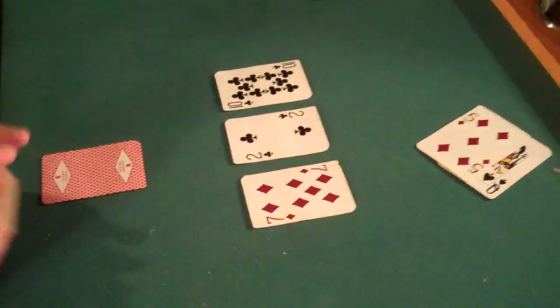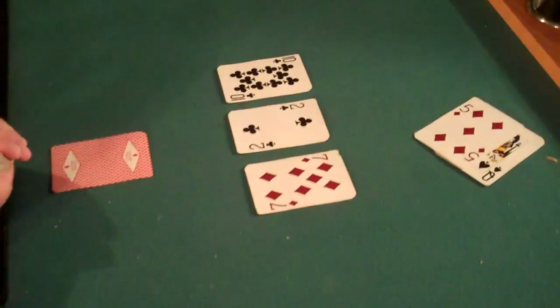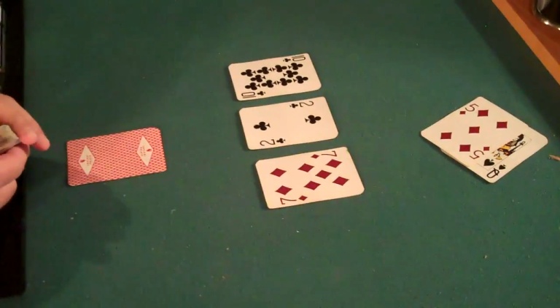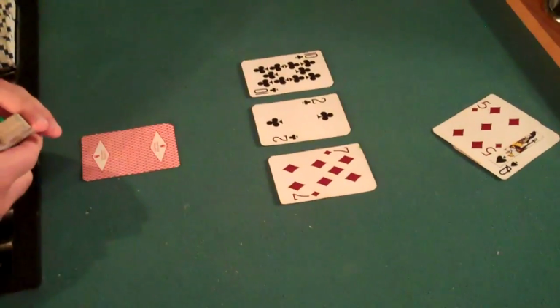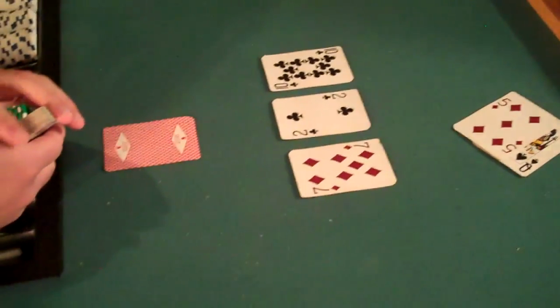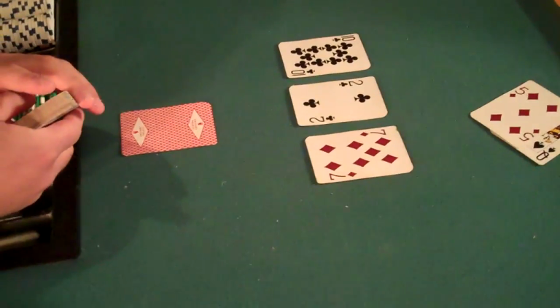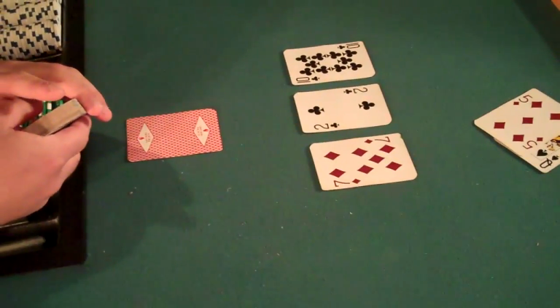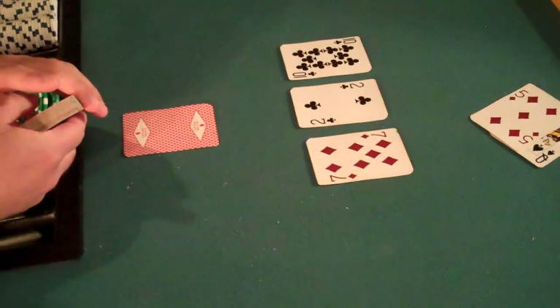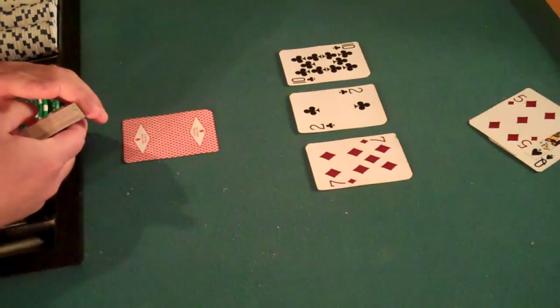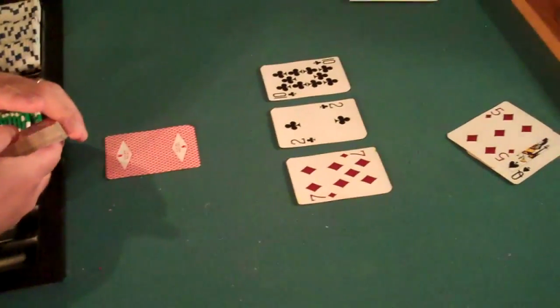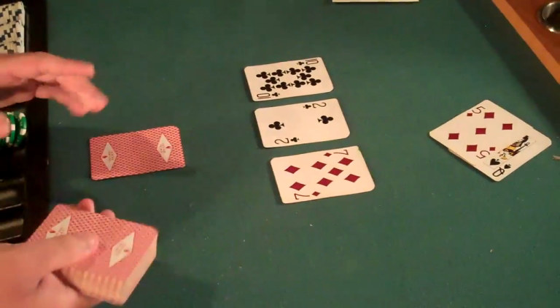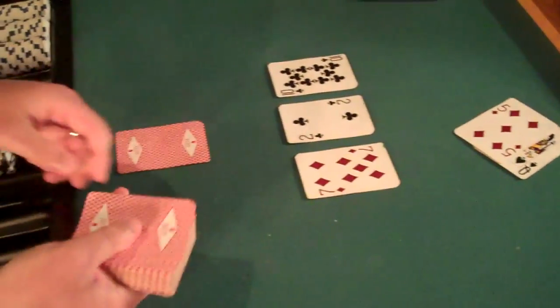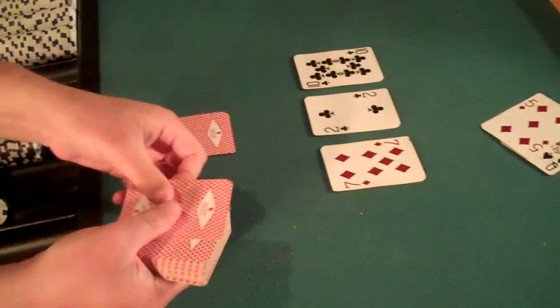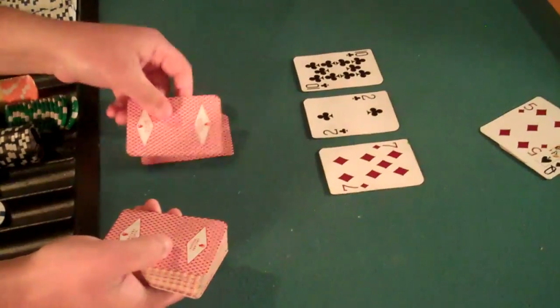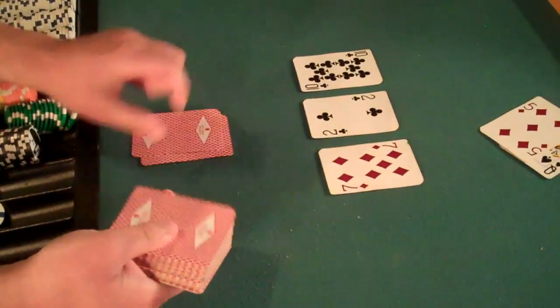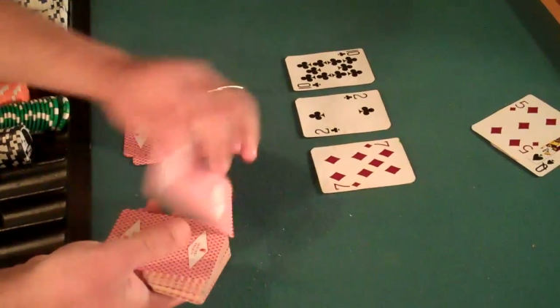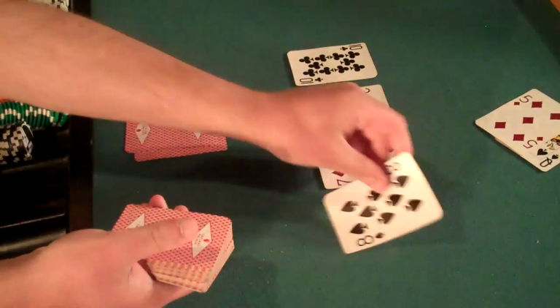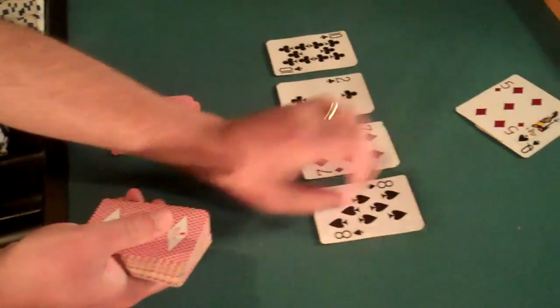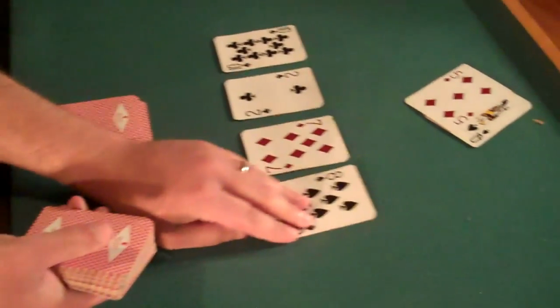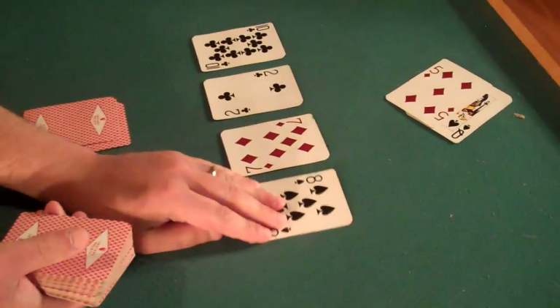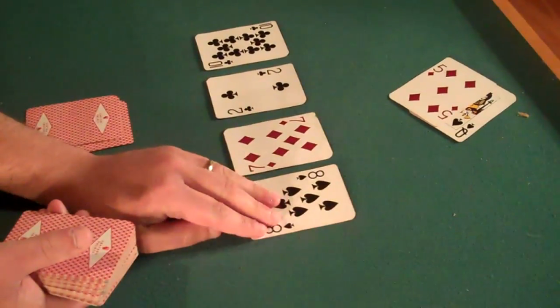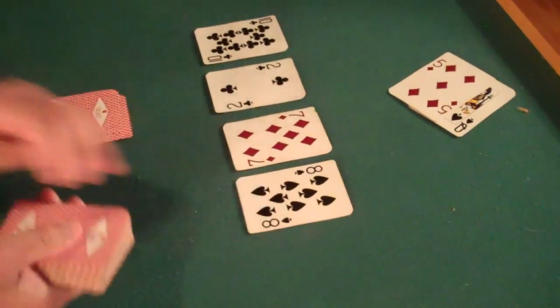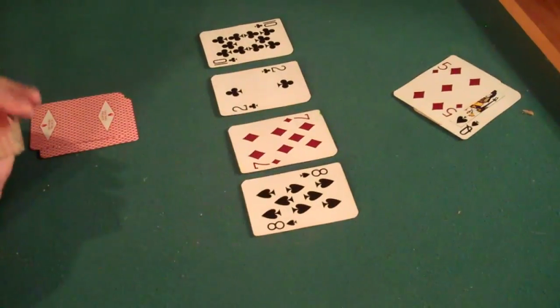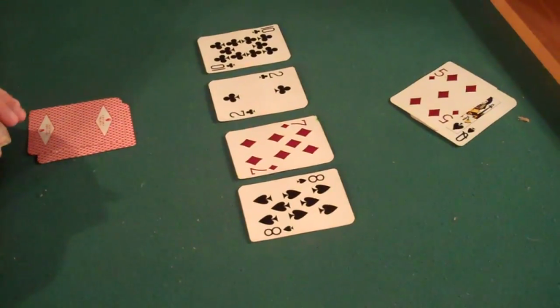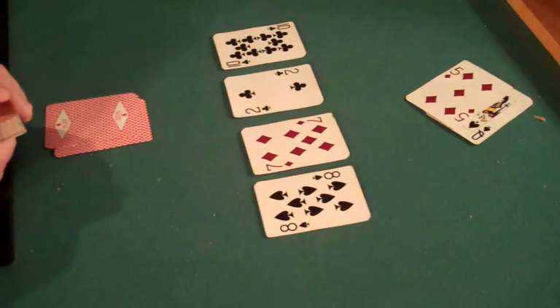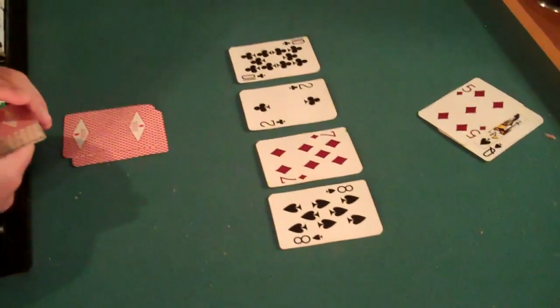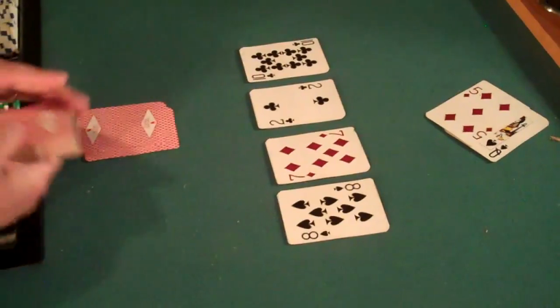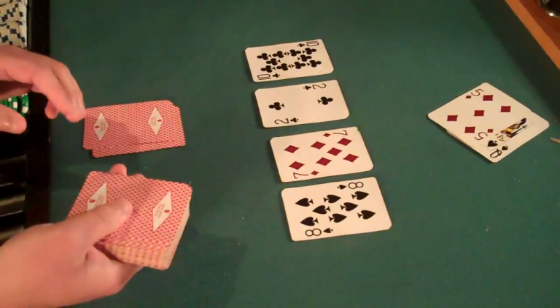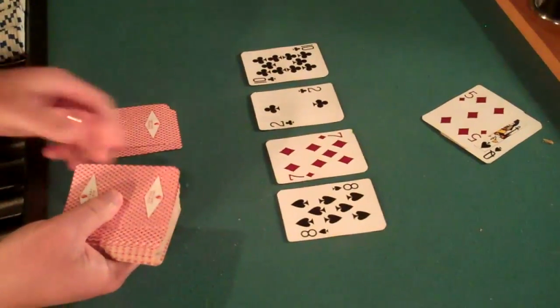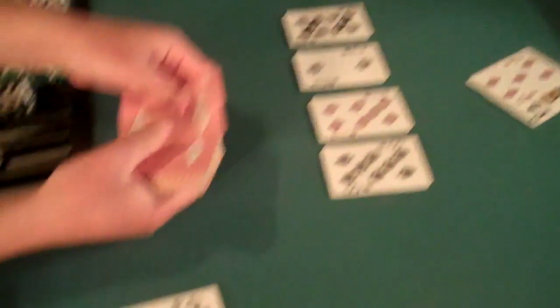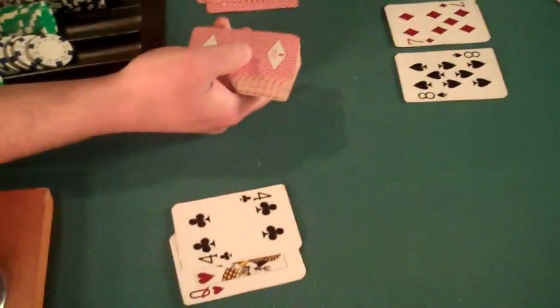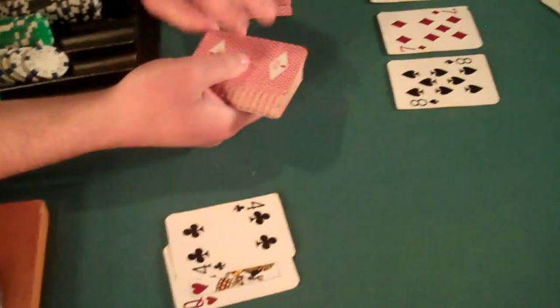That doesn't help us much. Right now Homer's winning with his five kicker. We'll burn another card and do the turn — Eight of Spades. Homer's still winning with his five.